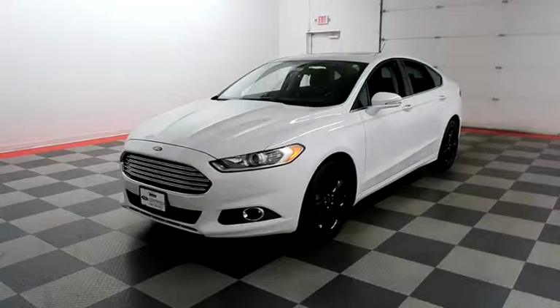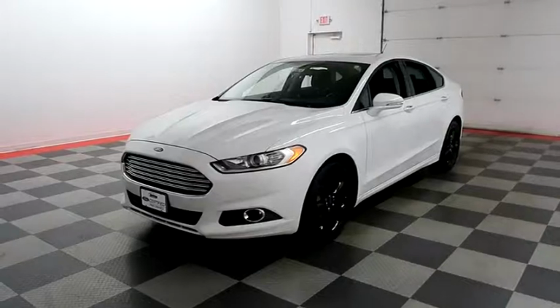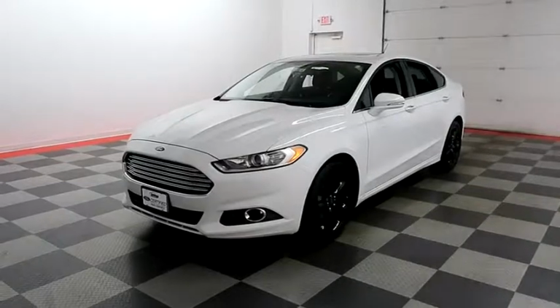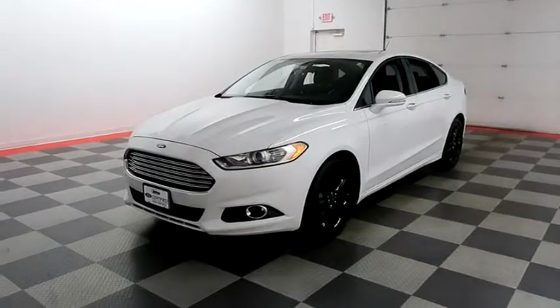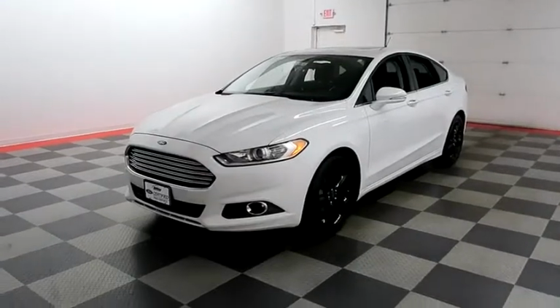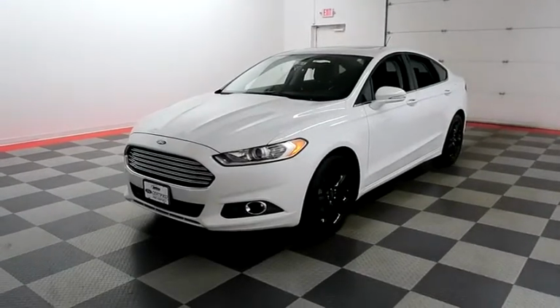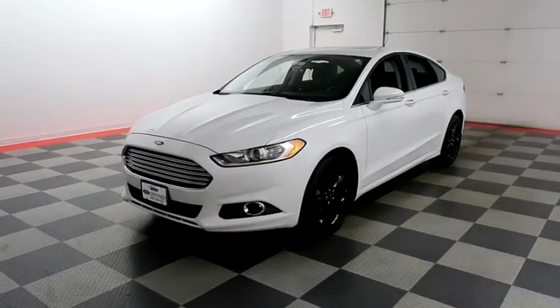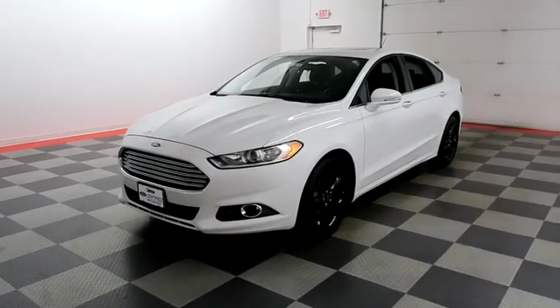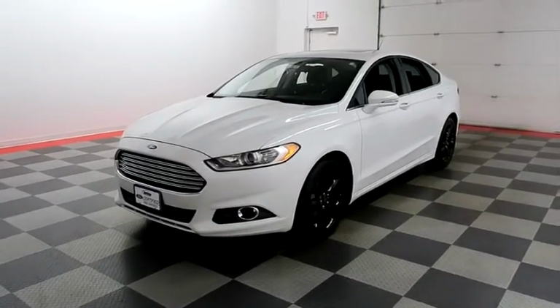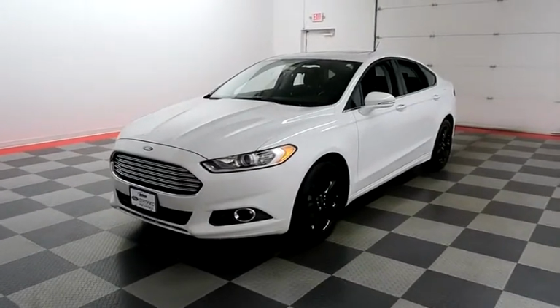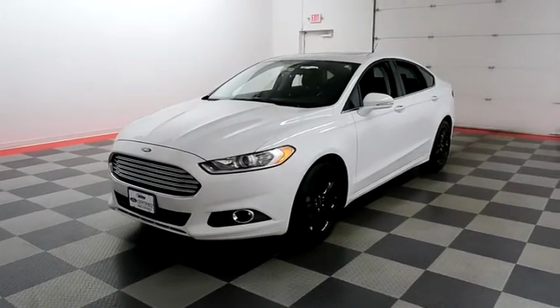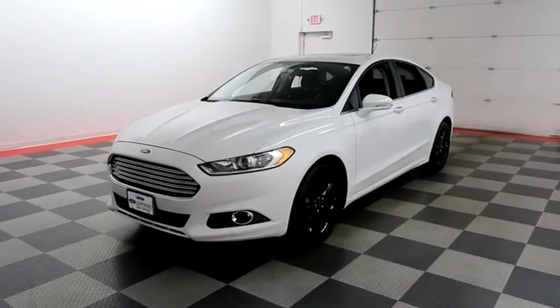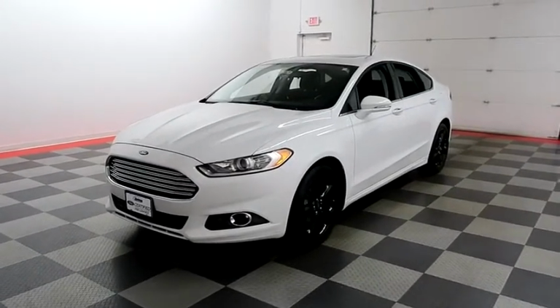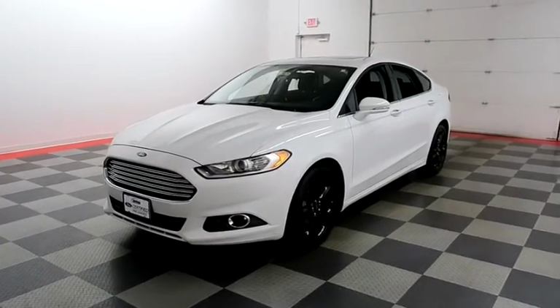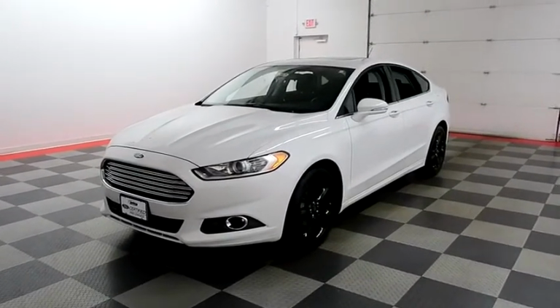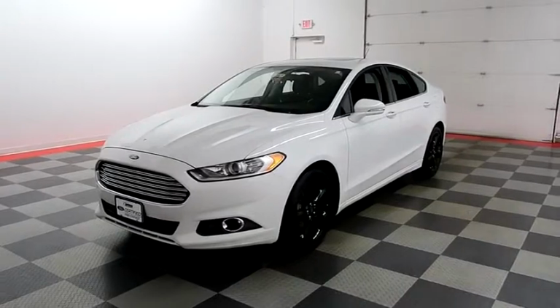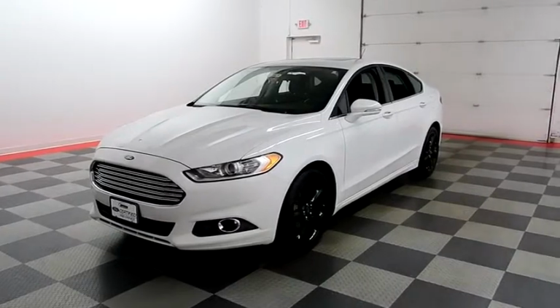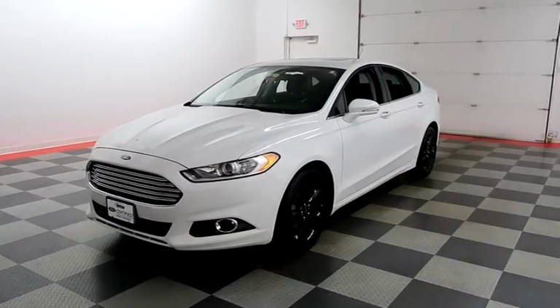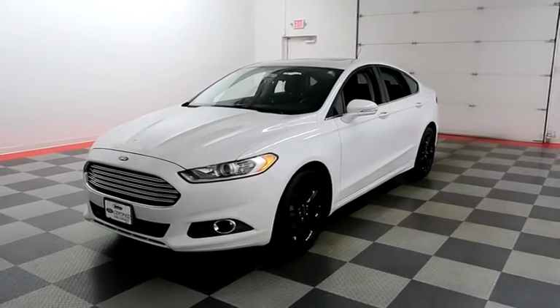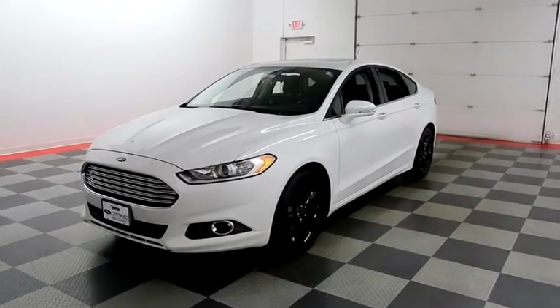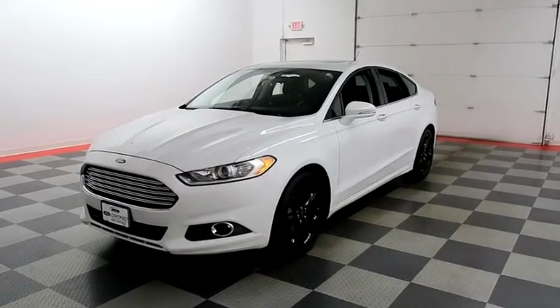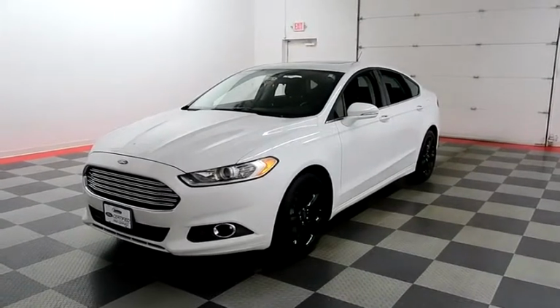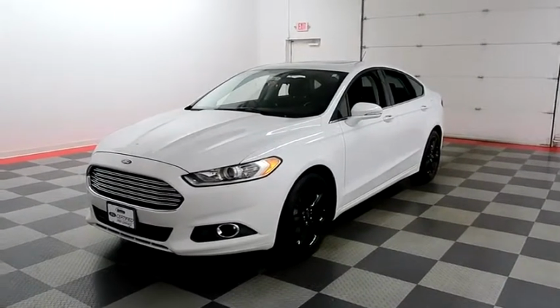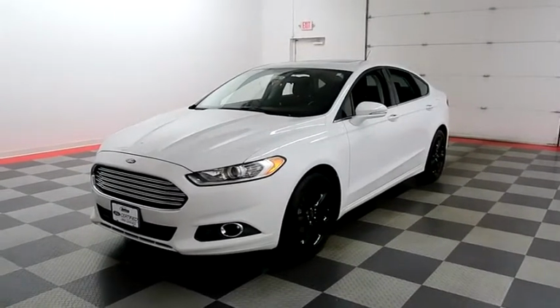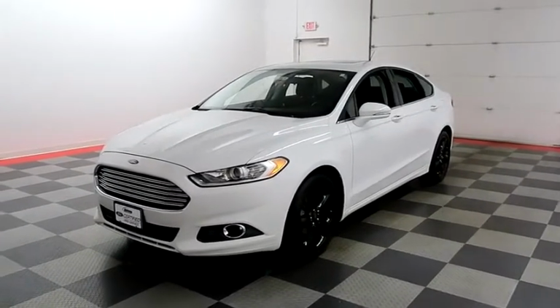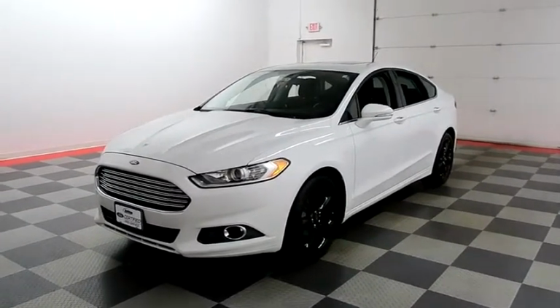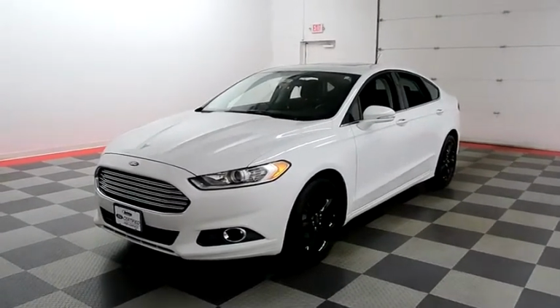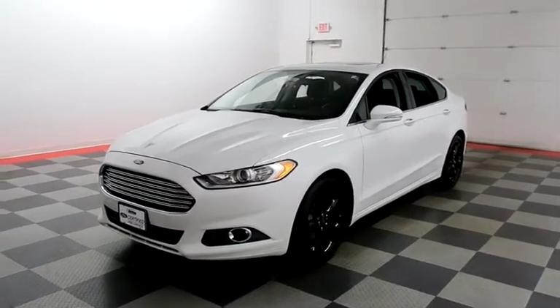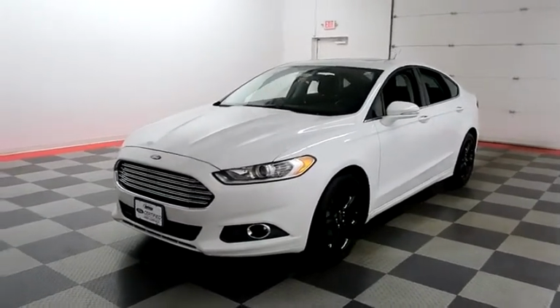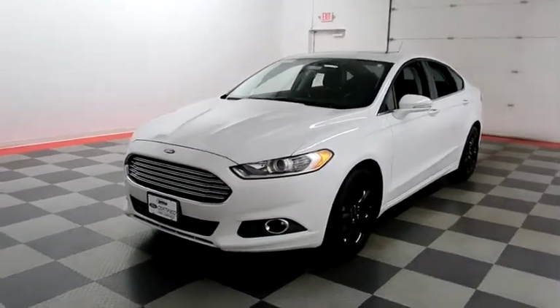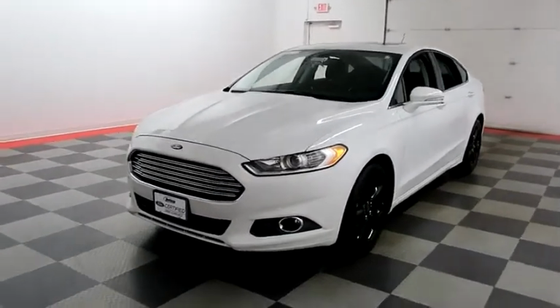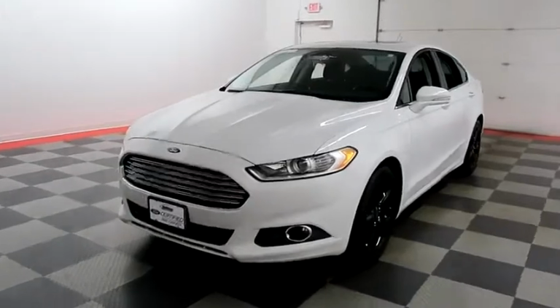Hi, I'm Andy with Holiday Automotive. Today we're going to take a look at a 2014 Ford Fusion. Stock number is 18C387A.